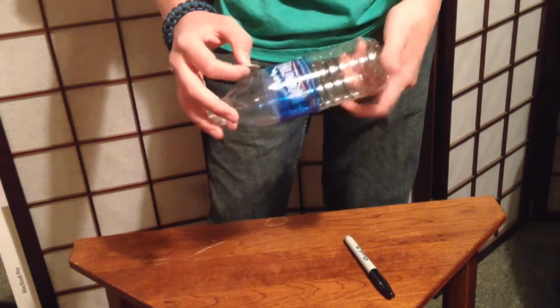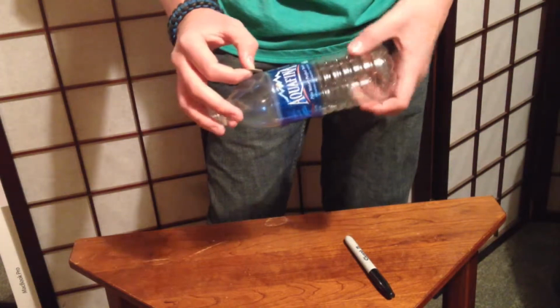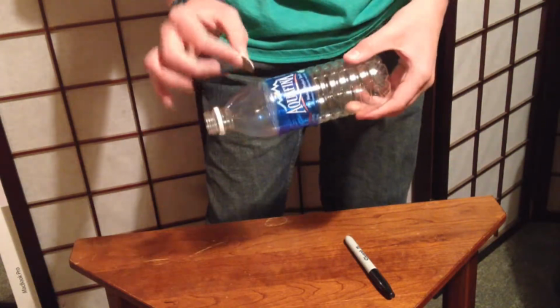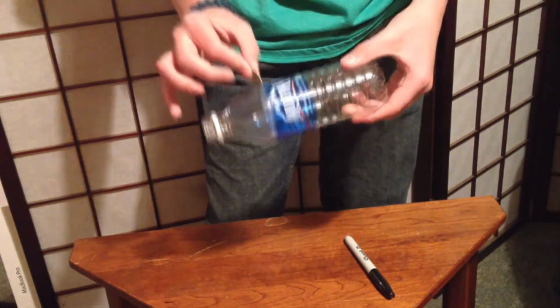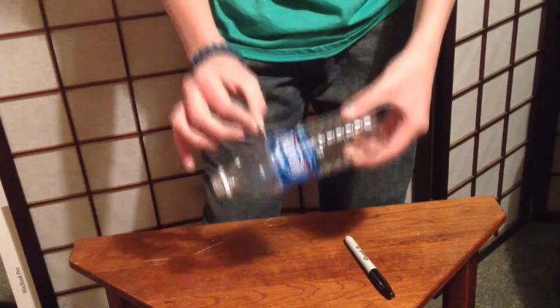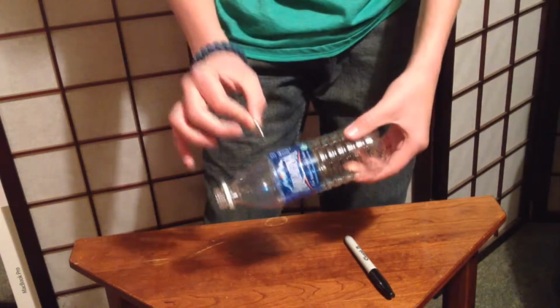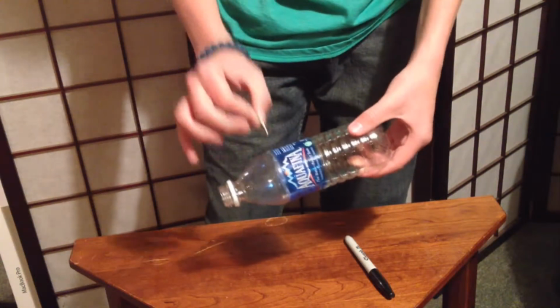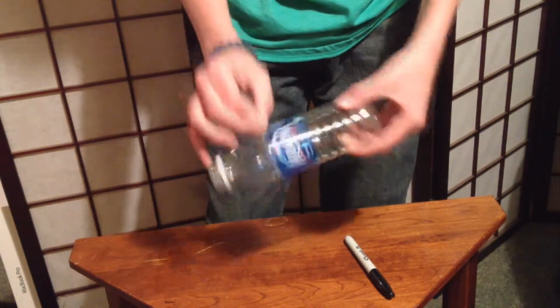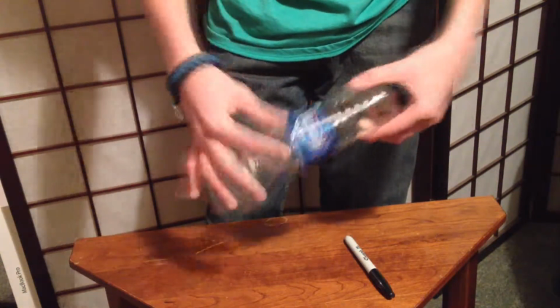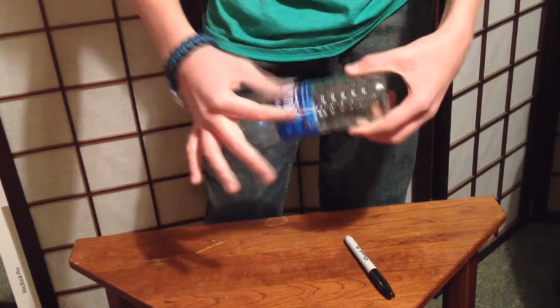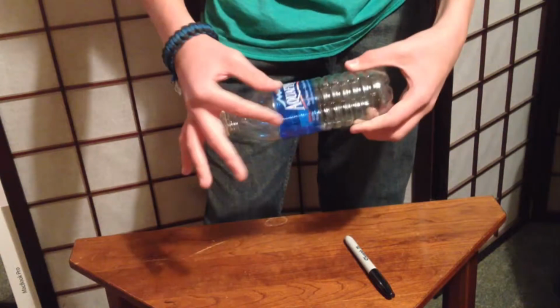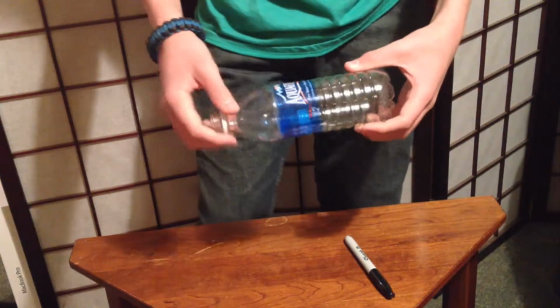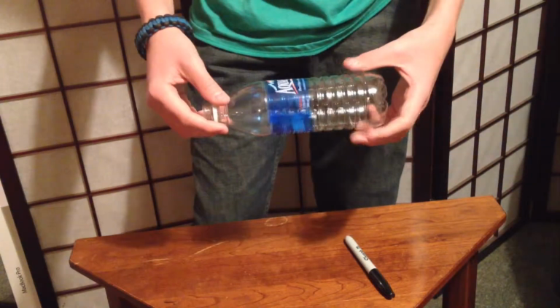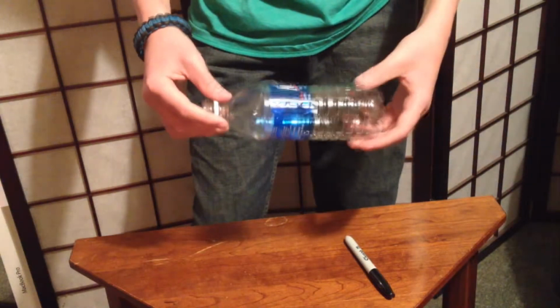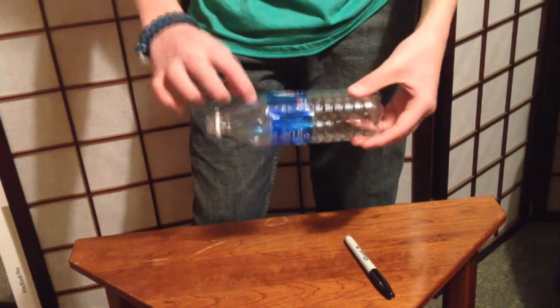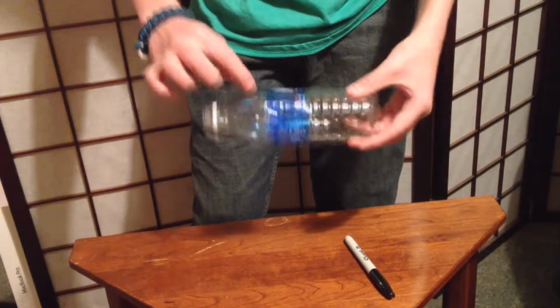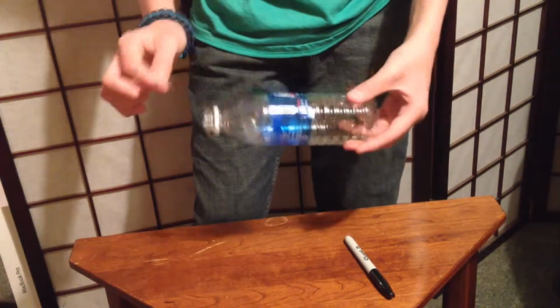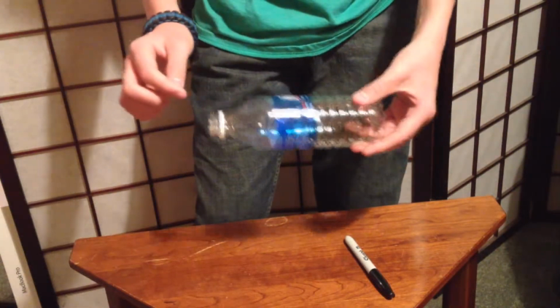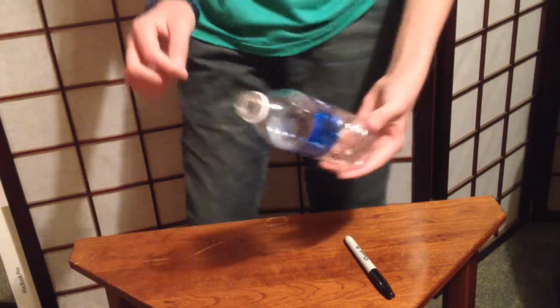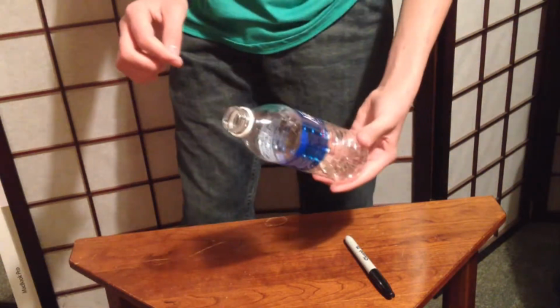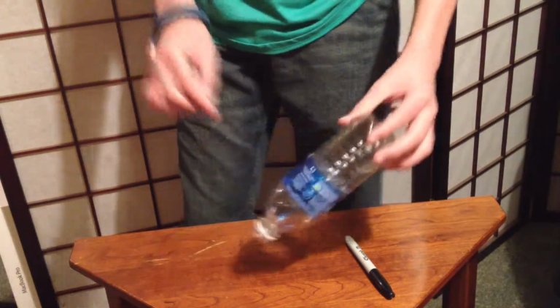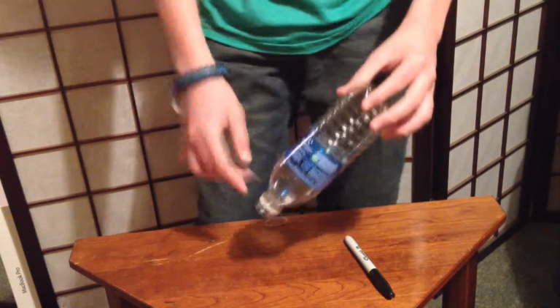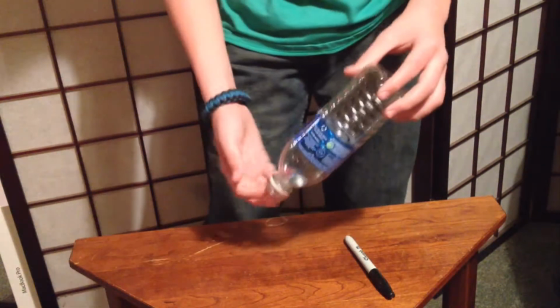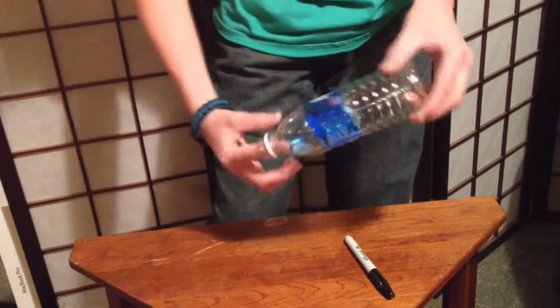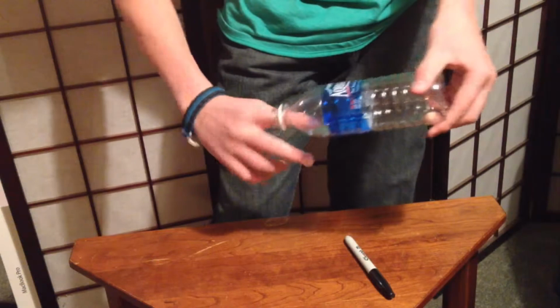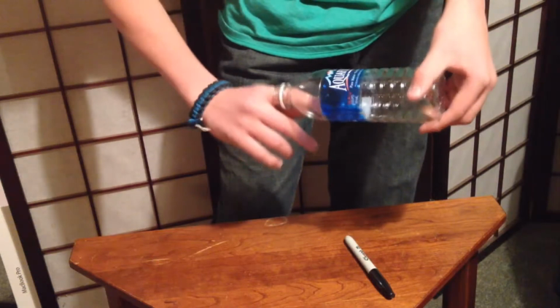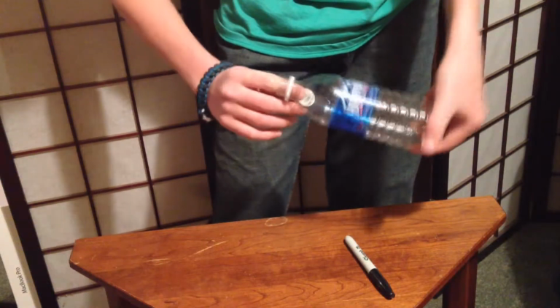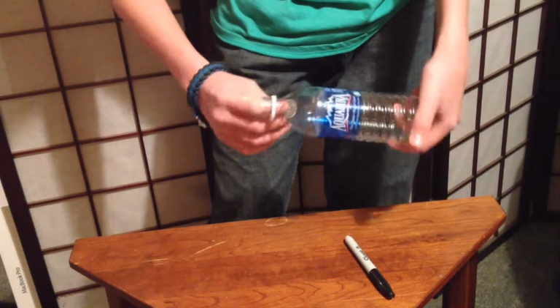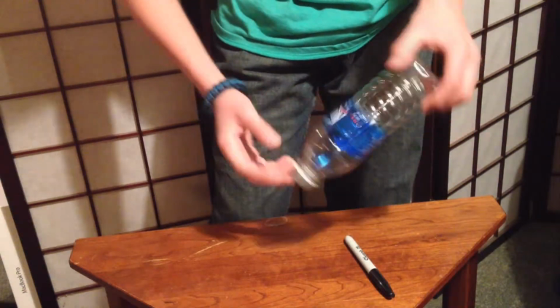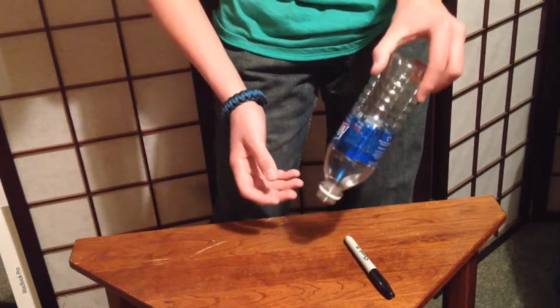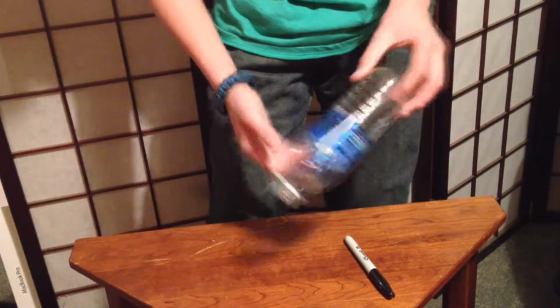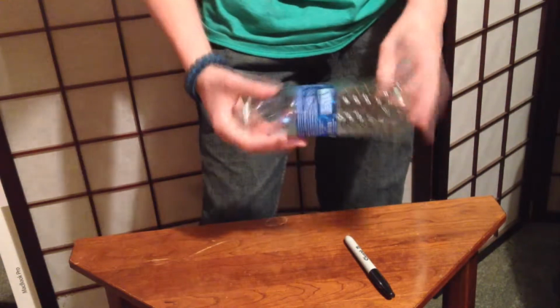They would say right about there — one, two, three — and as you can see, the quarter goes right straight into the bottle. There's no way of getting it out.